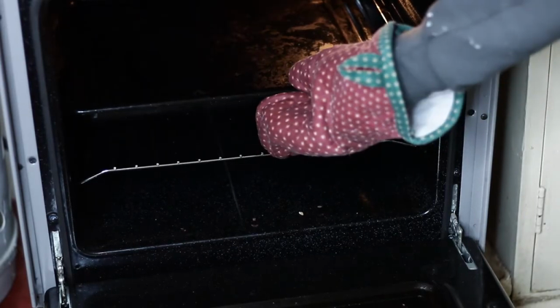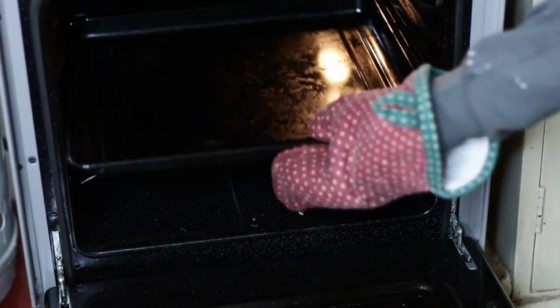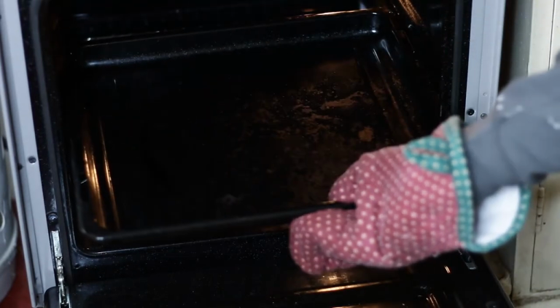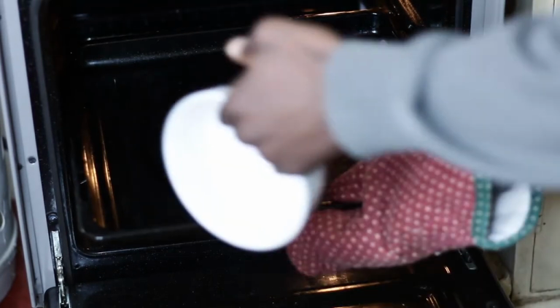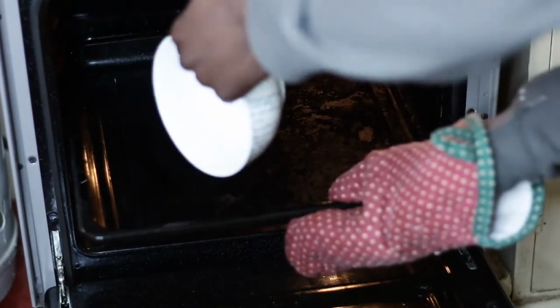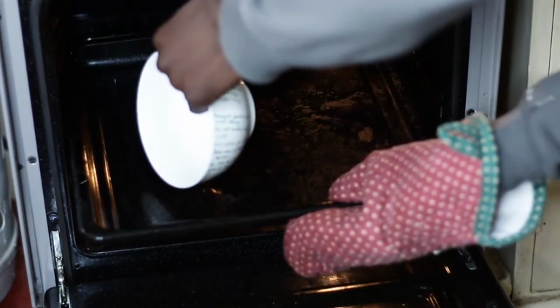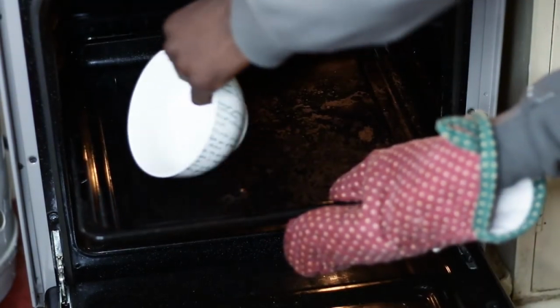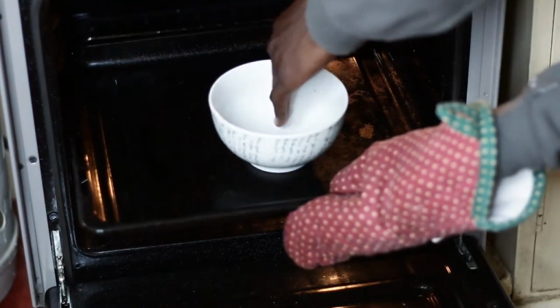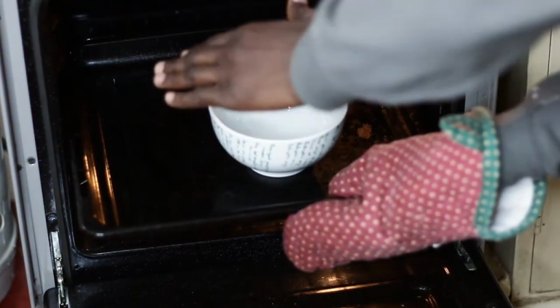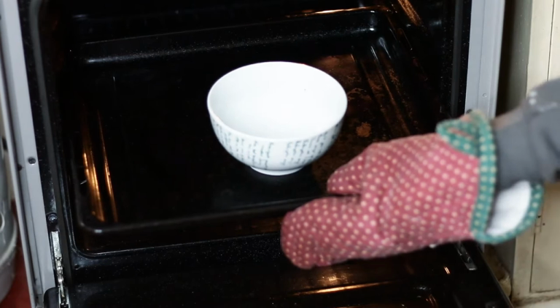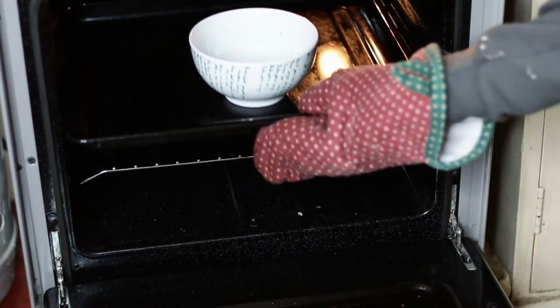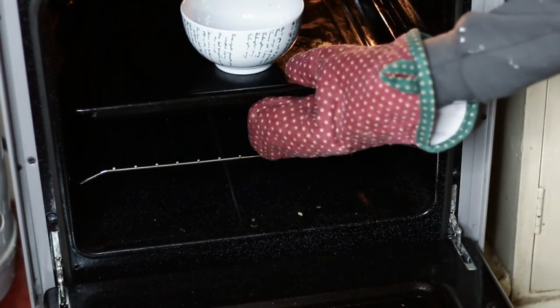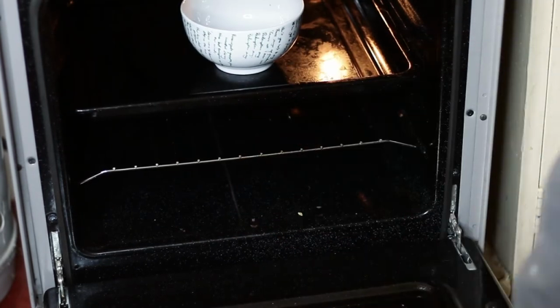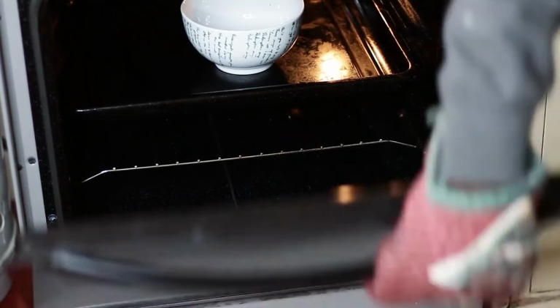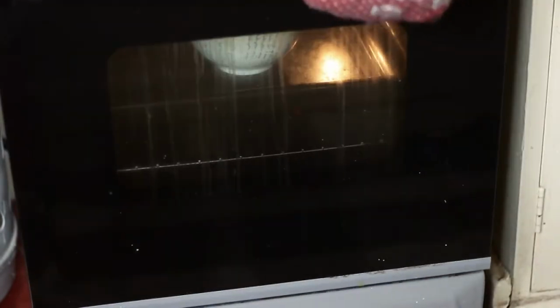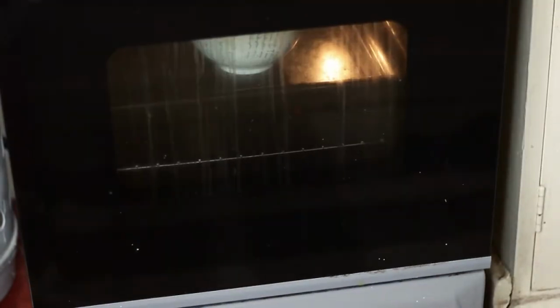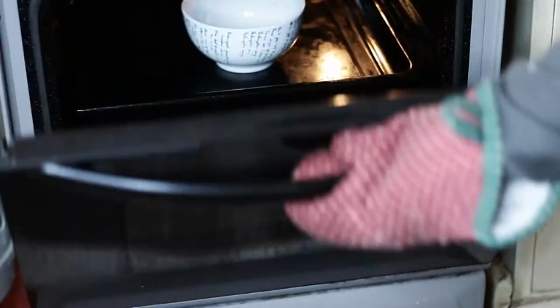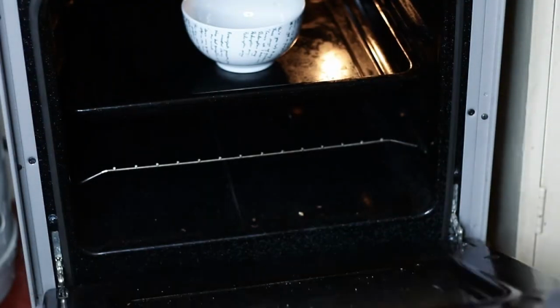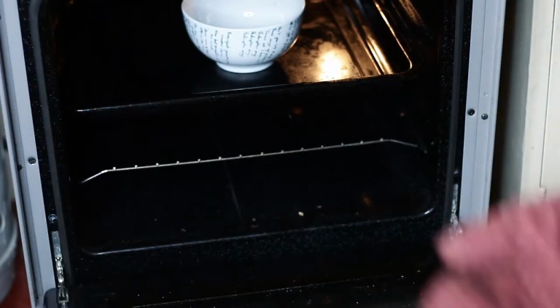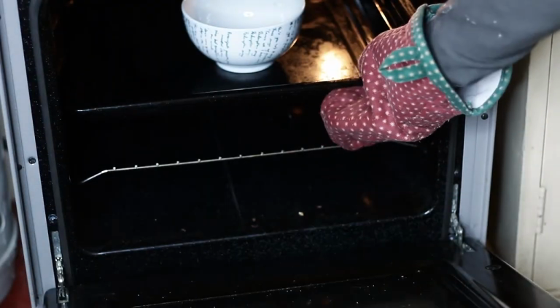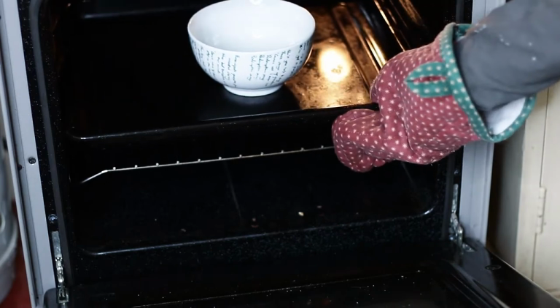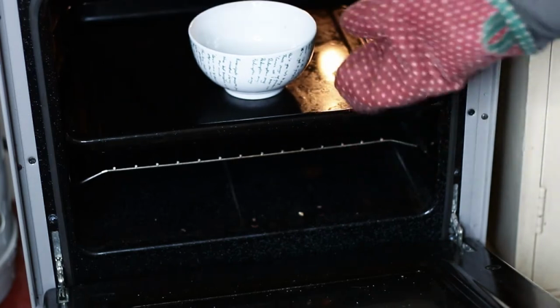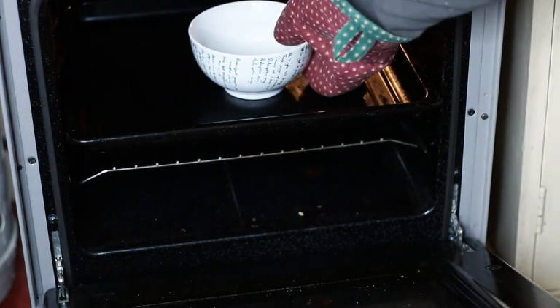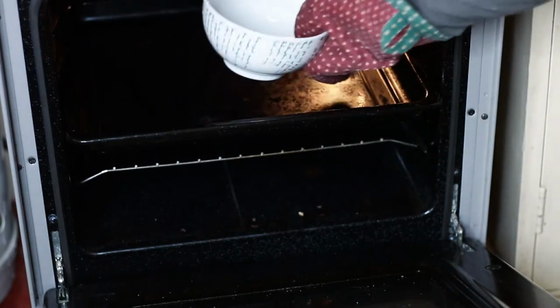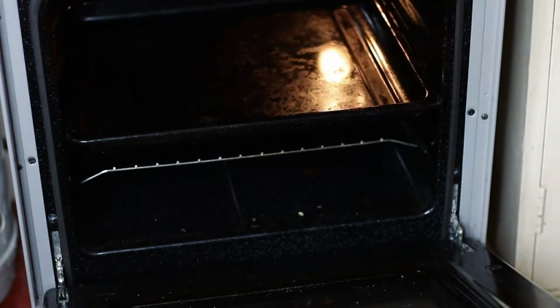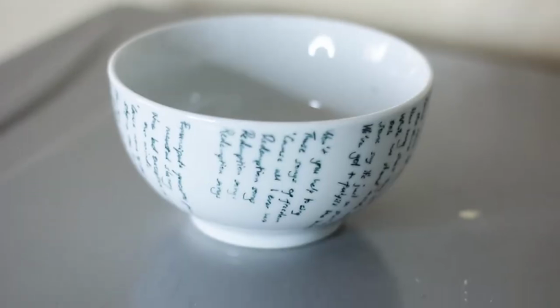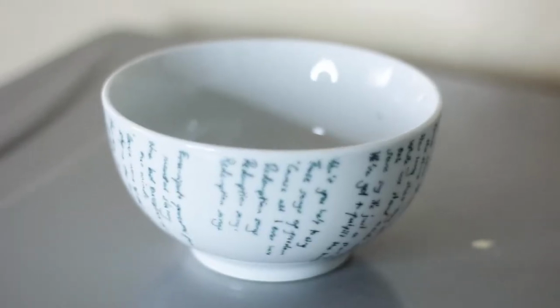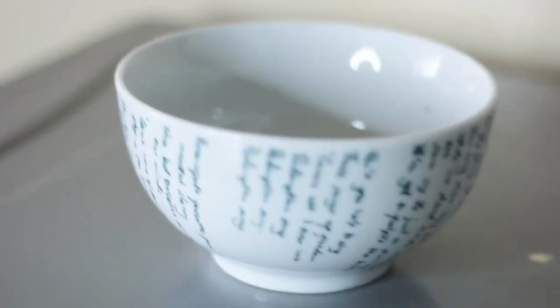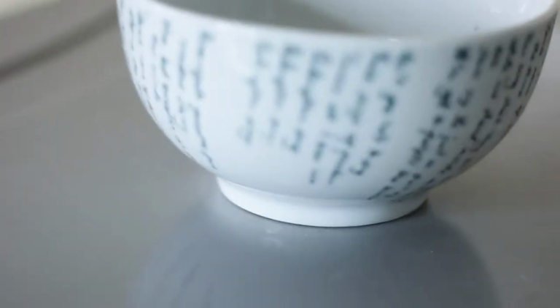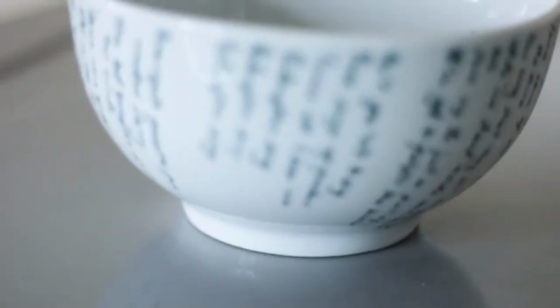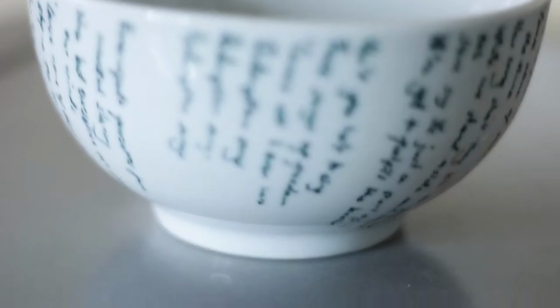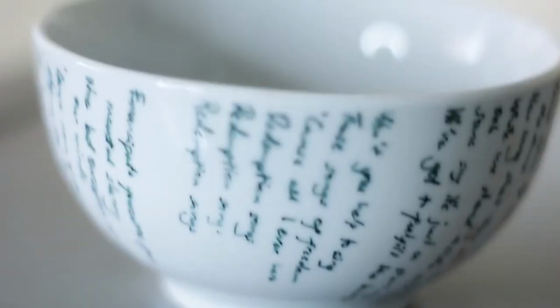Now it's time to set the paint. We put the bowl into the oven at 200 degrees Celsius and left it in there for about 40 minutes. At this point the ink has set into your bowl, and this is the final result.